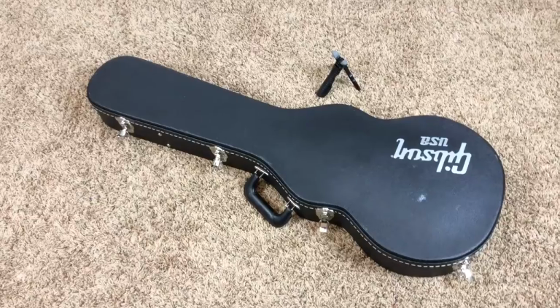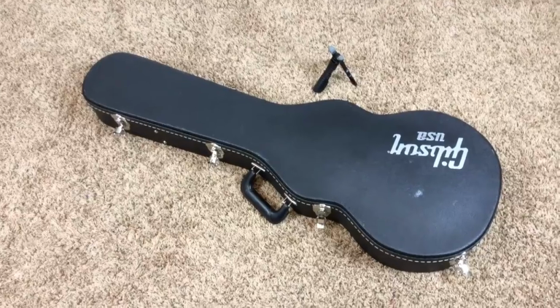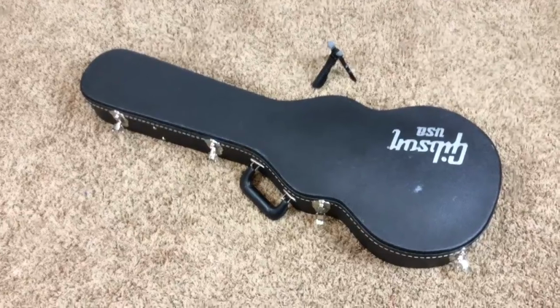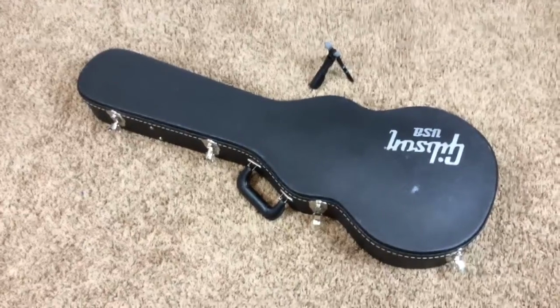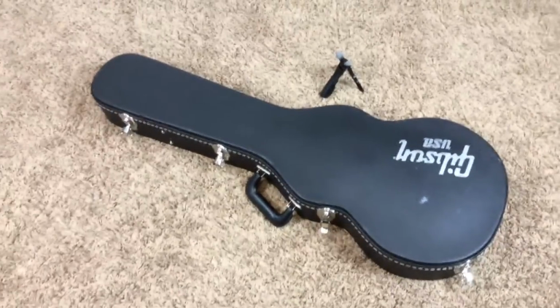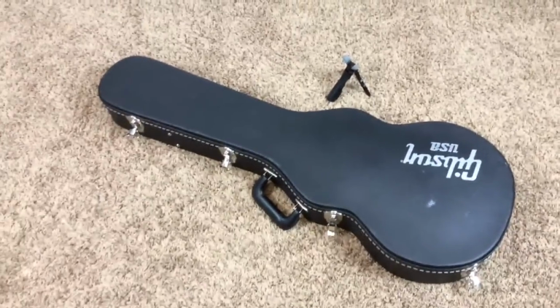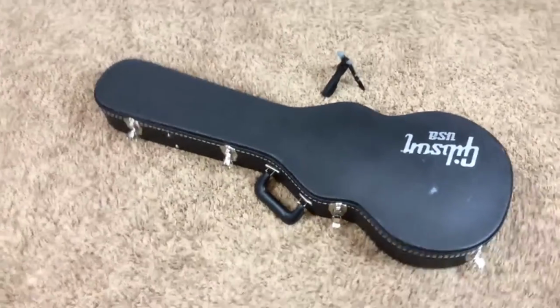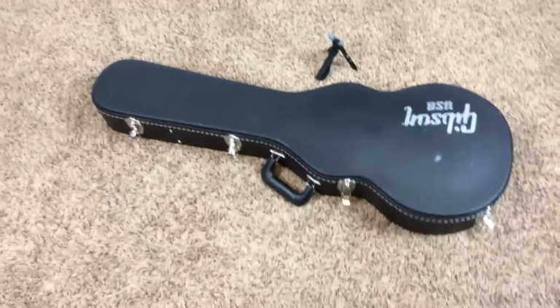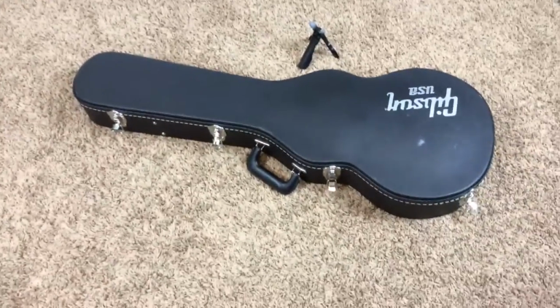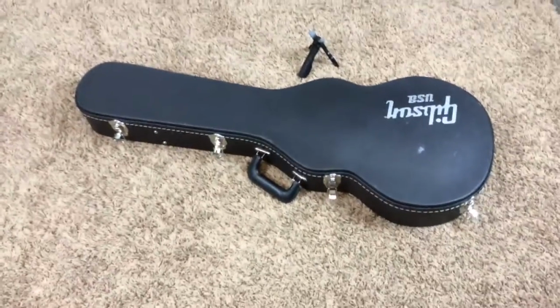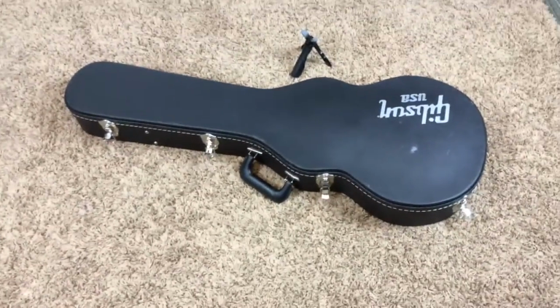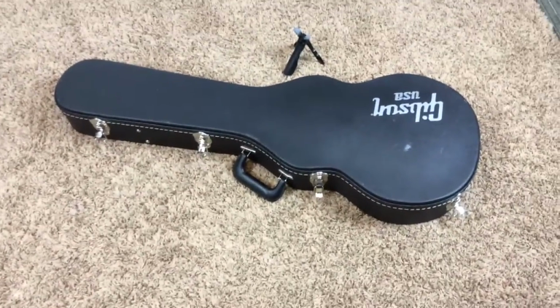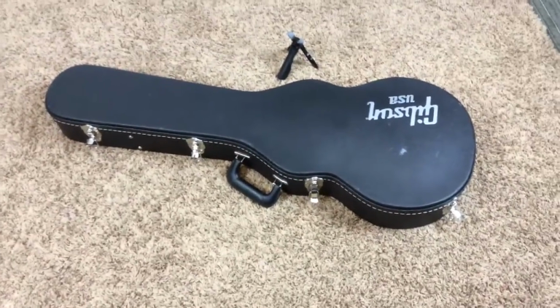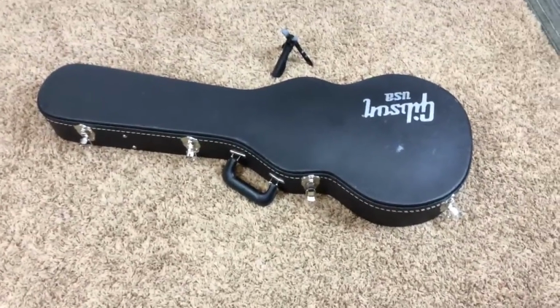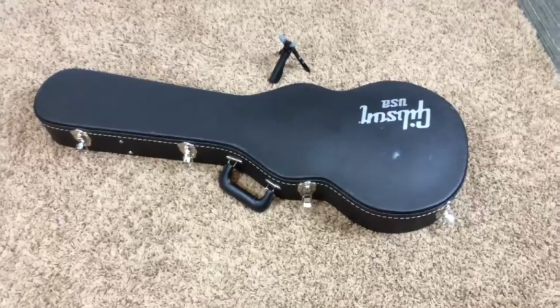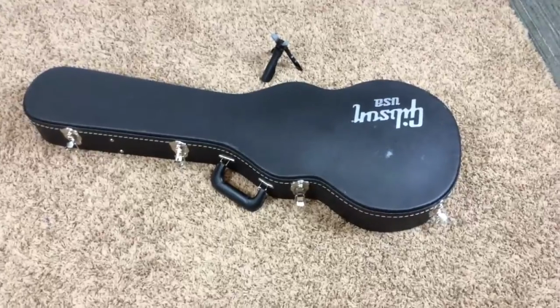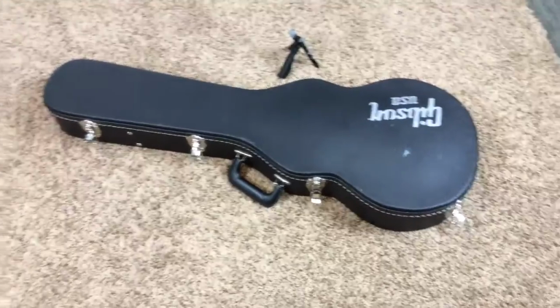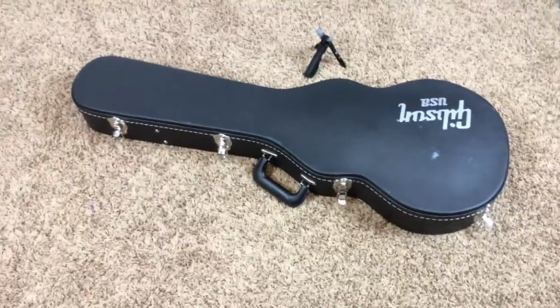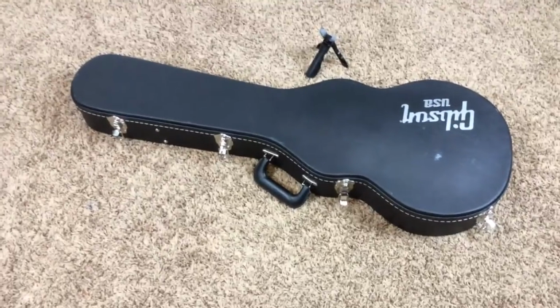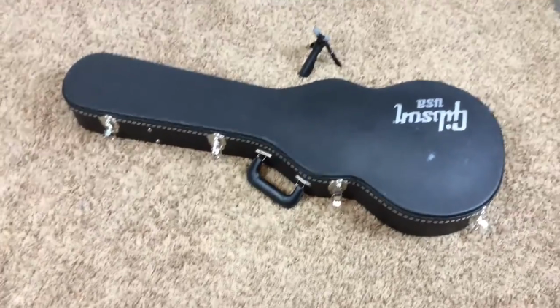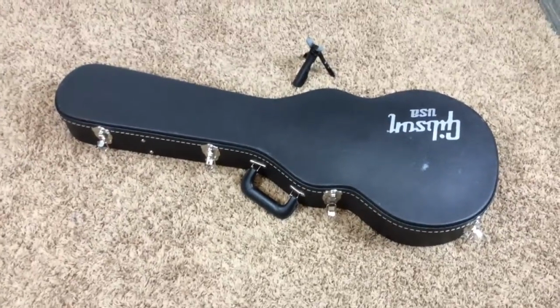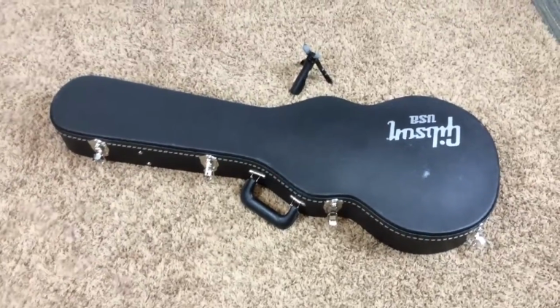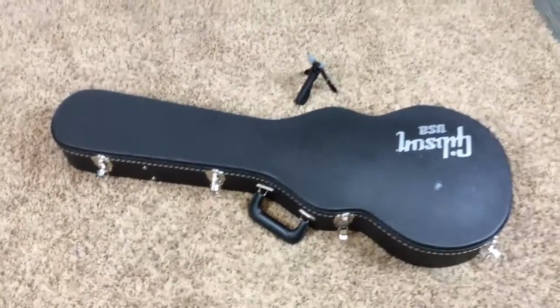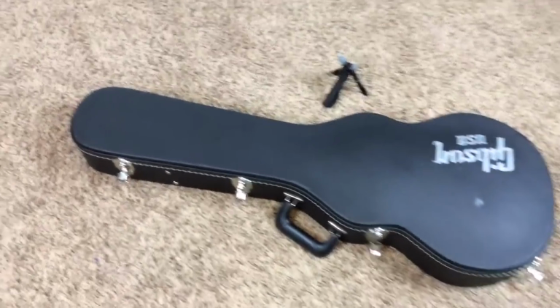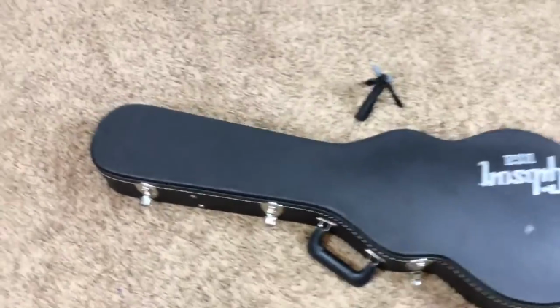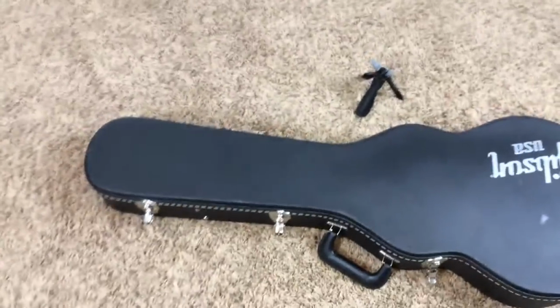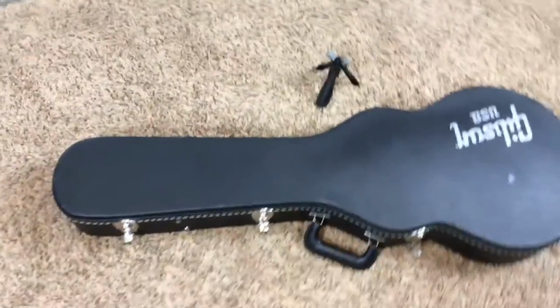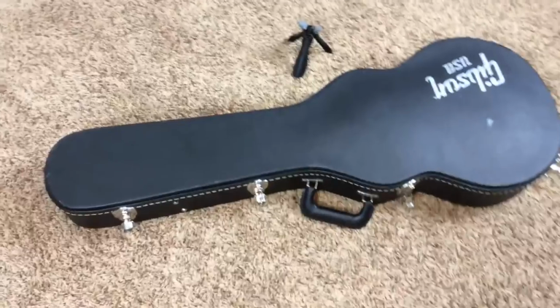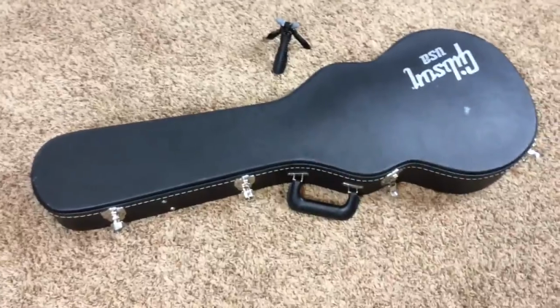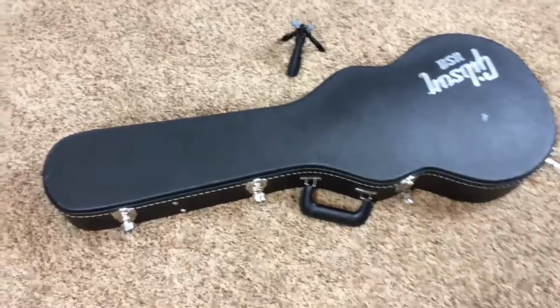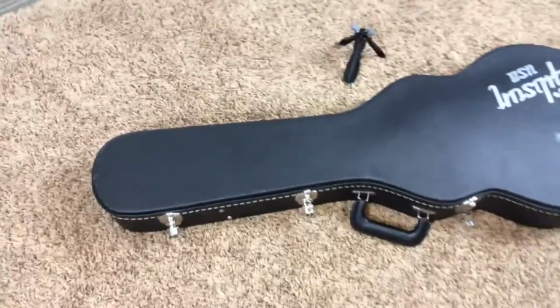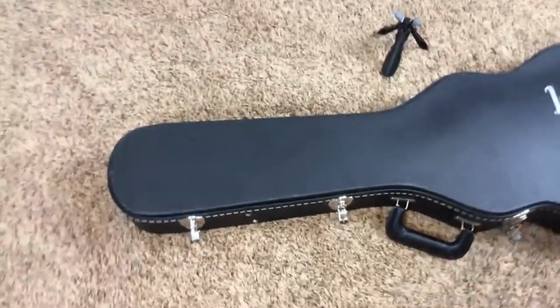Hey, welcome back to Trogly's Guitars. Today we have a classic custom, one I've always been wanting to take a look at here. I've been lucky to get some really cool guitars lately here.